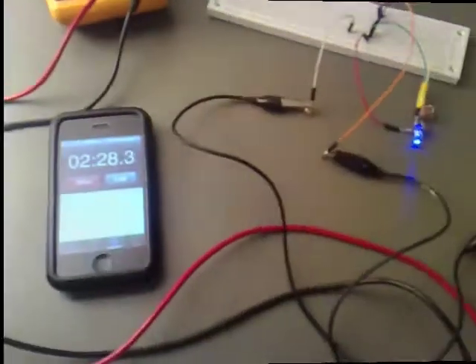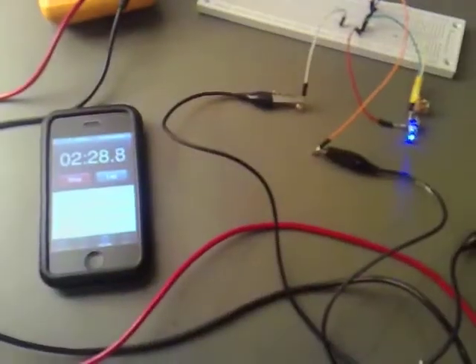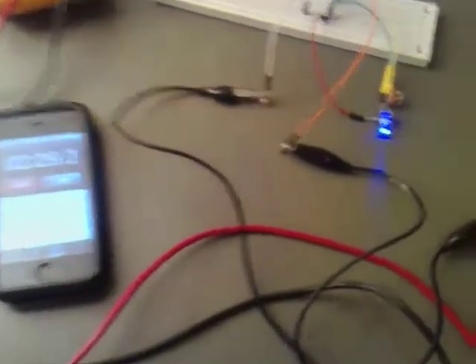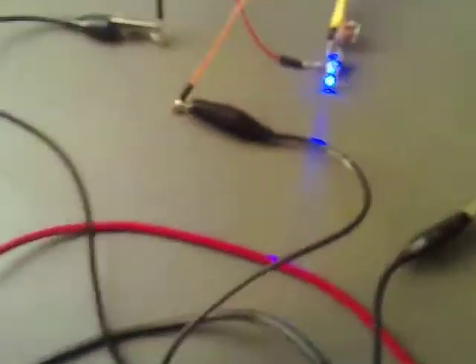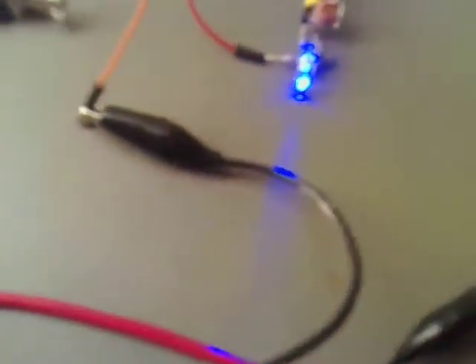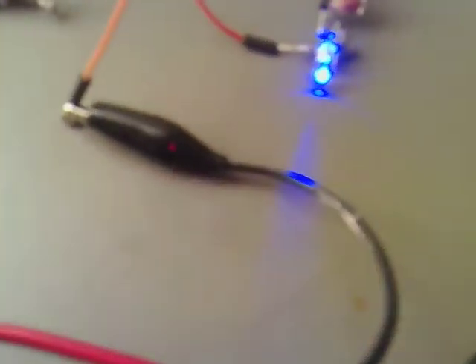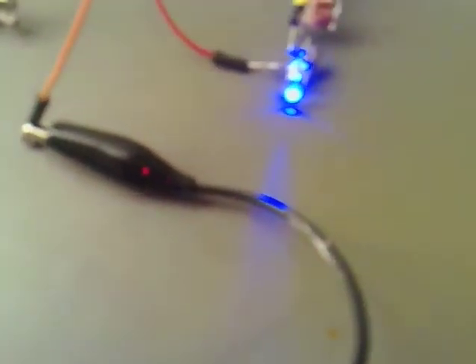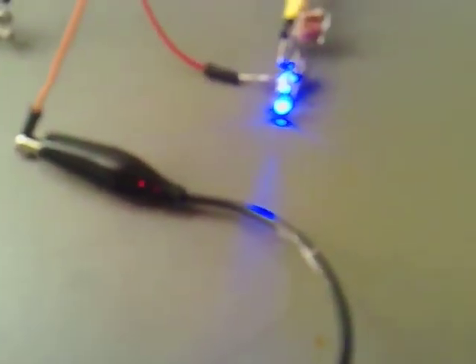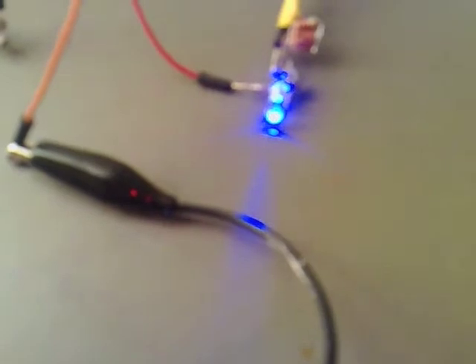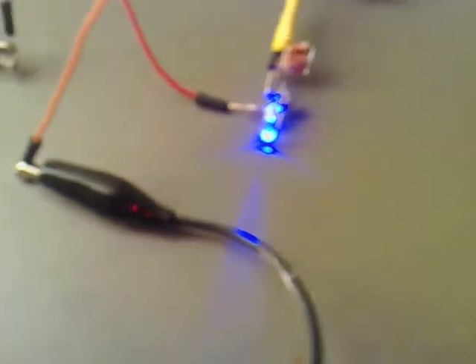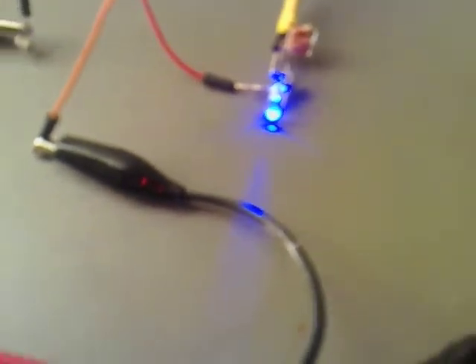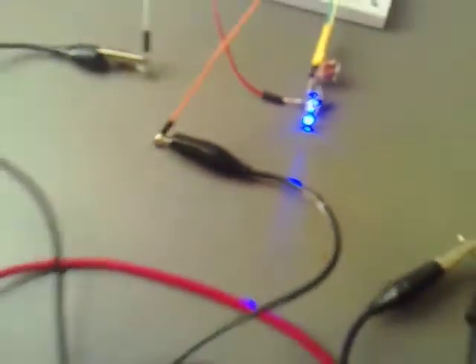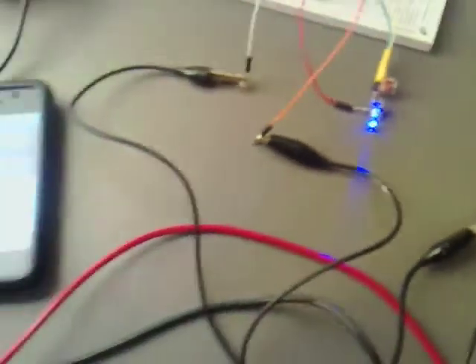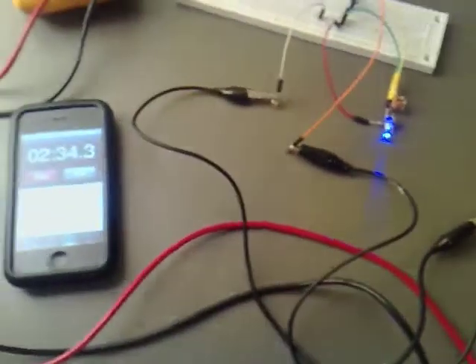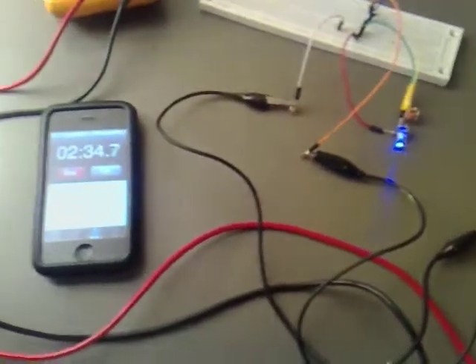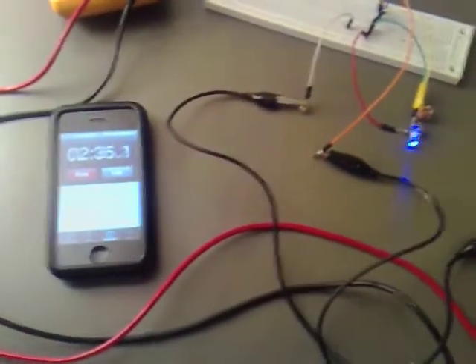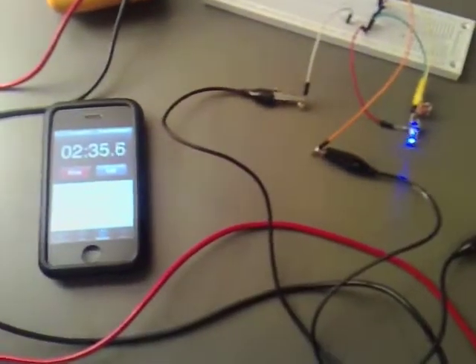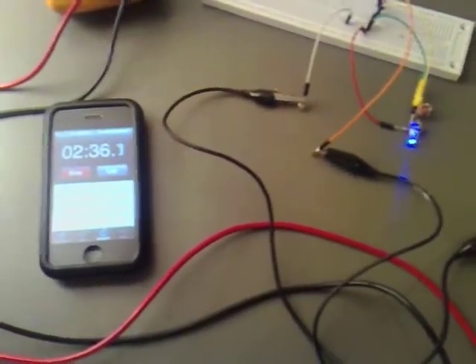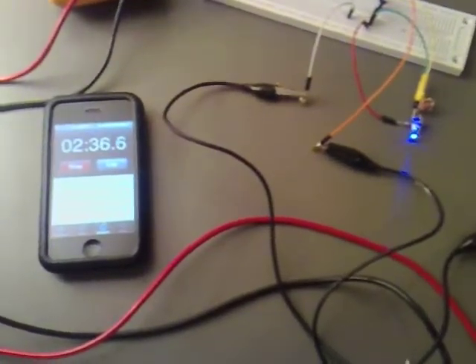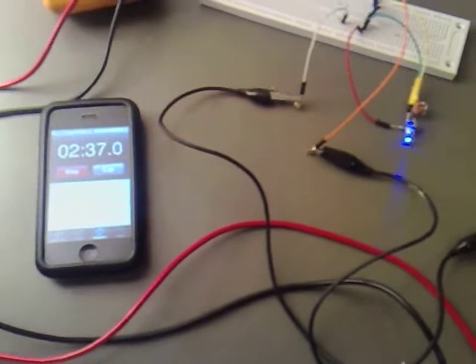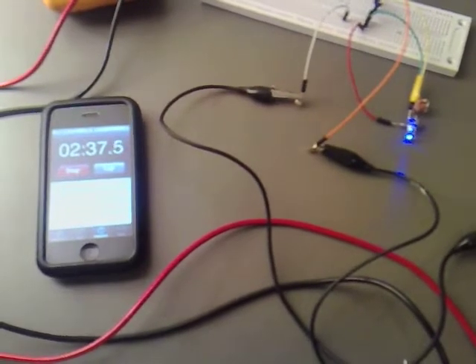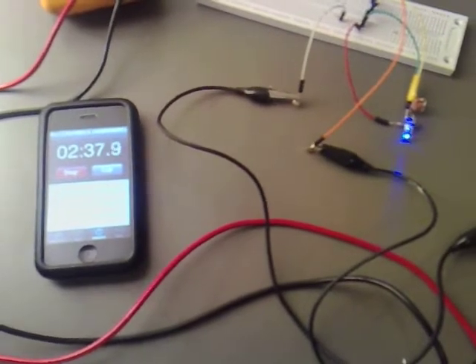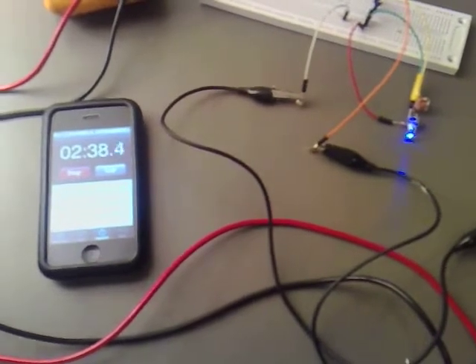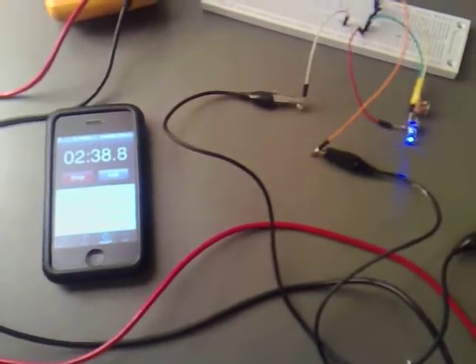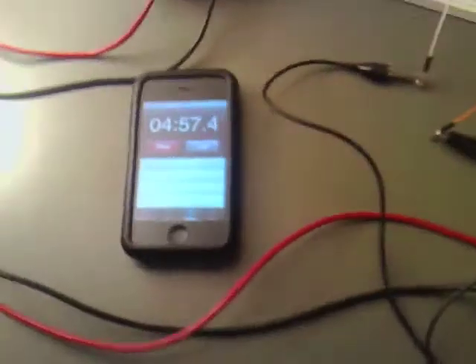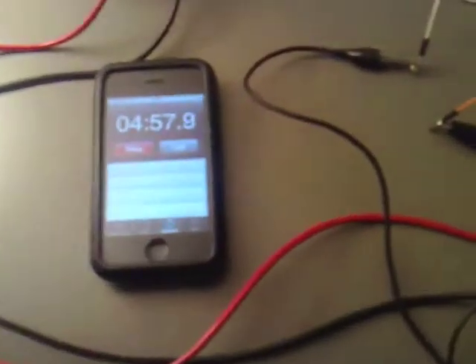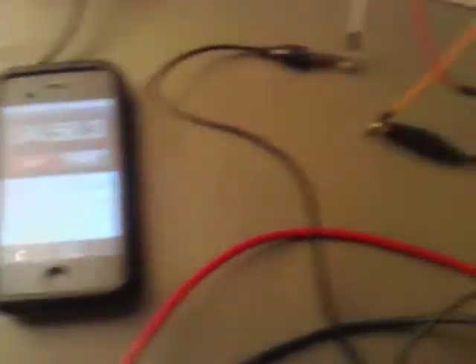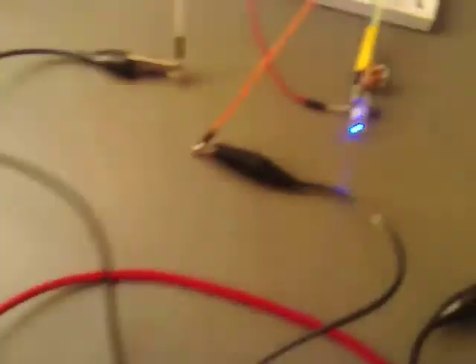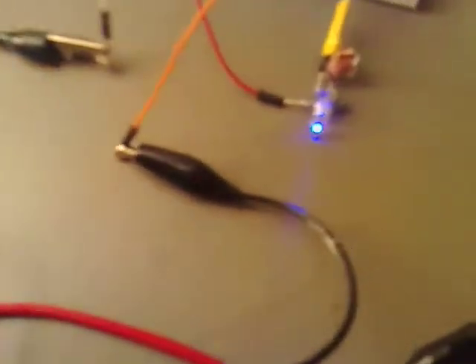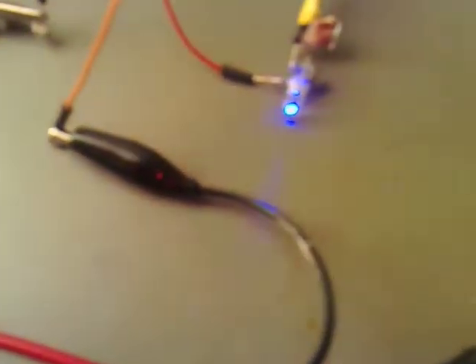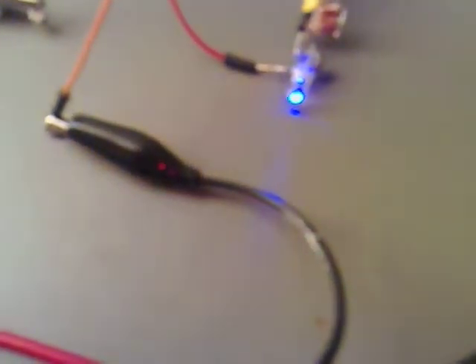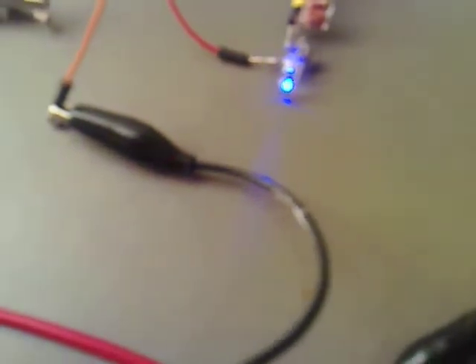After 2.5 minutes you can see that it's noticeably dimmer than it was, so I am going to check back in again at 5 minutes. Looking back in again at 5 minutes, you can see that it's much dimmer now.